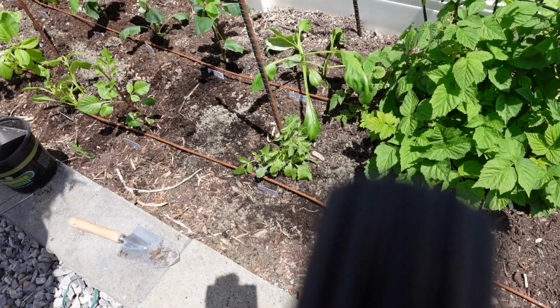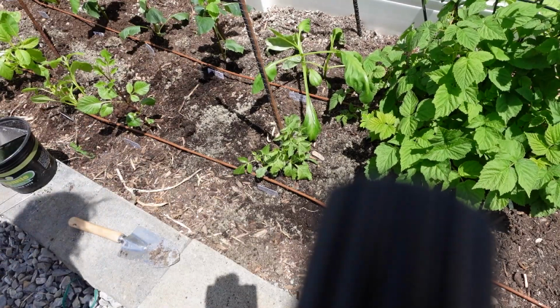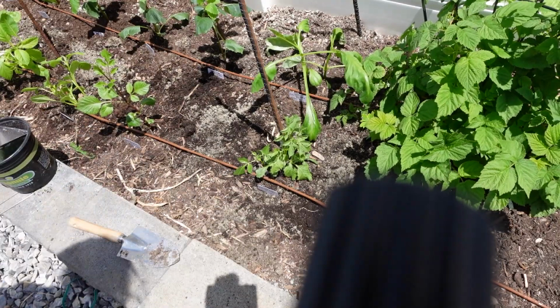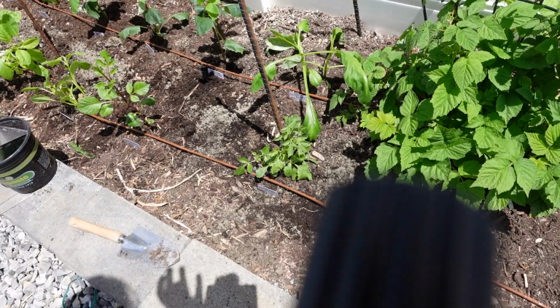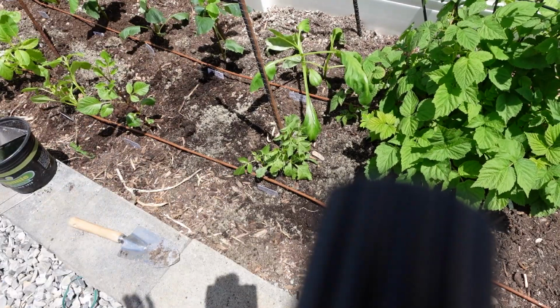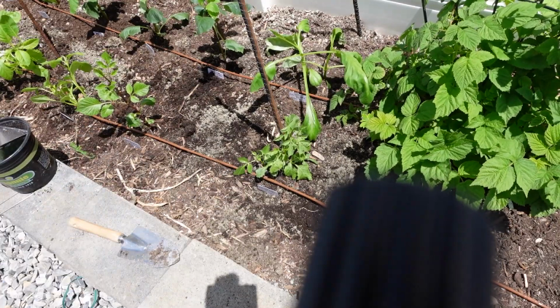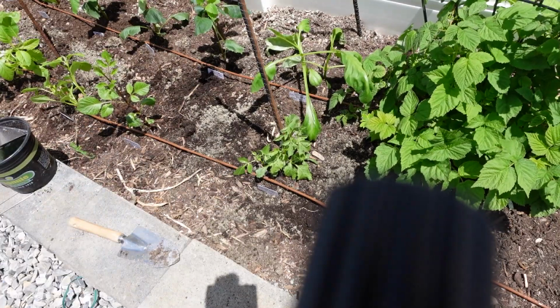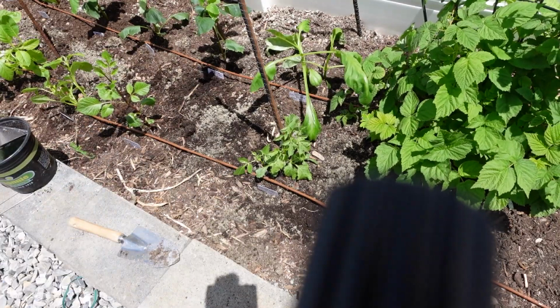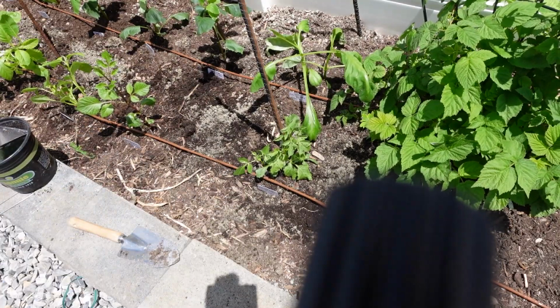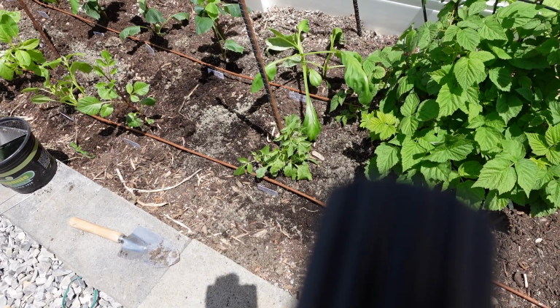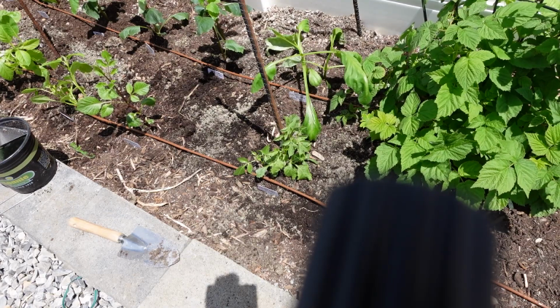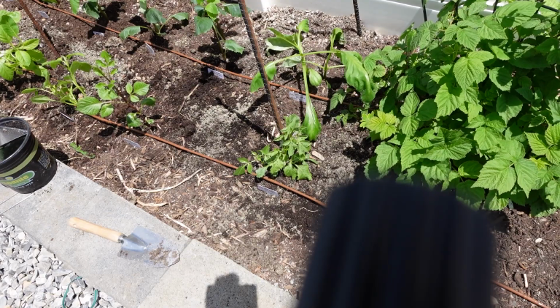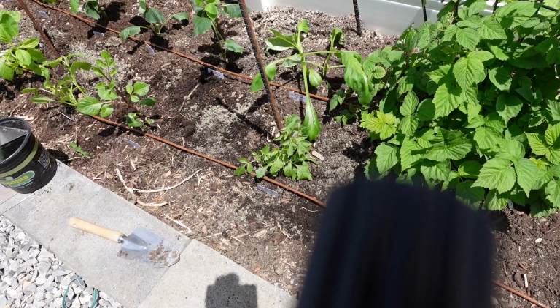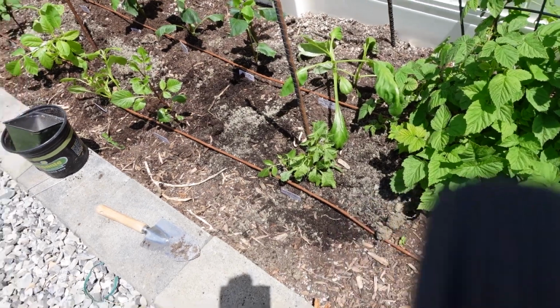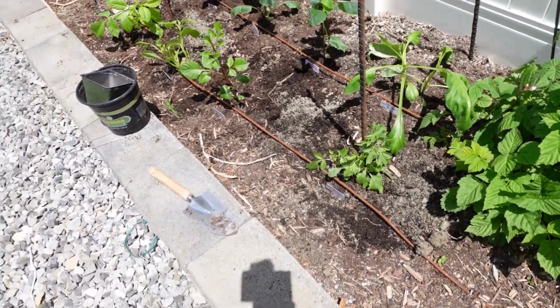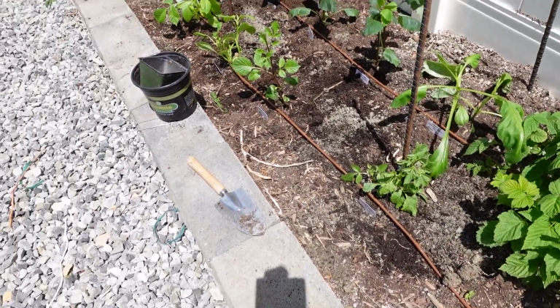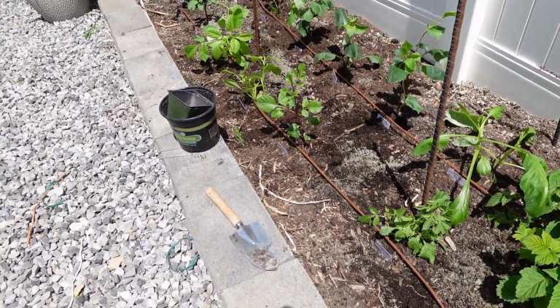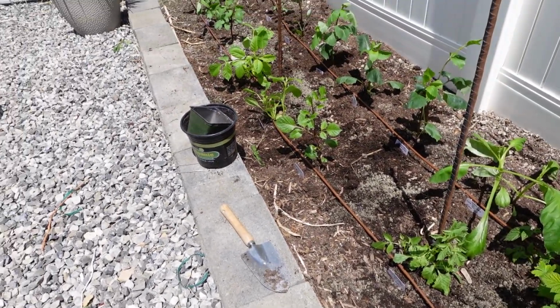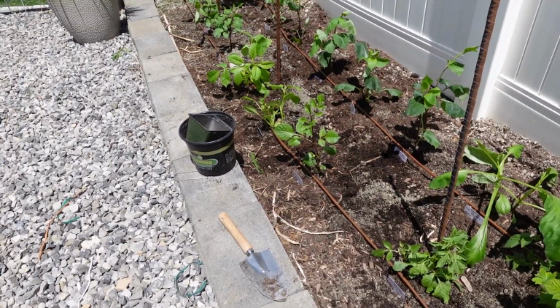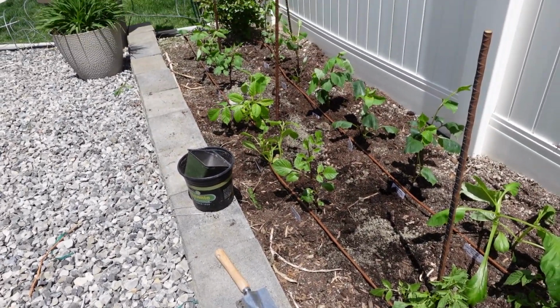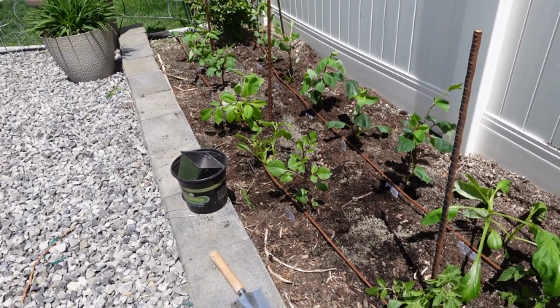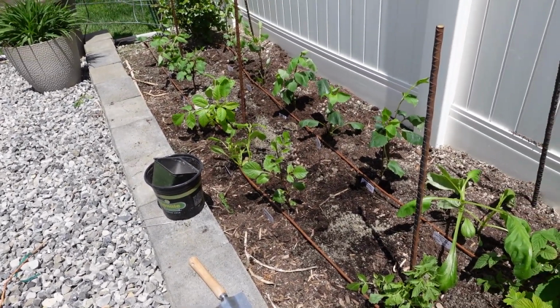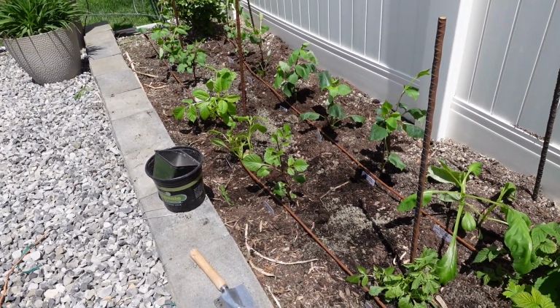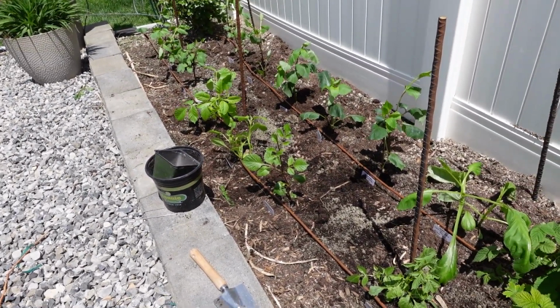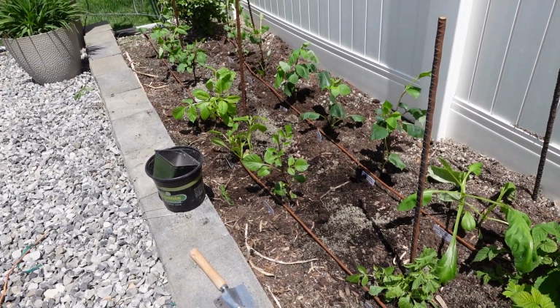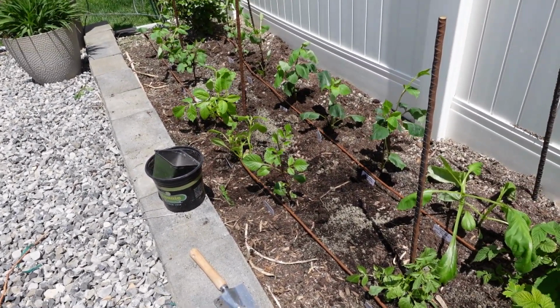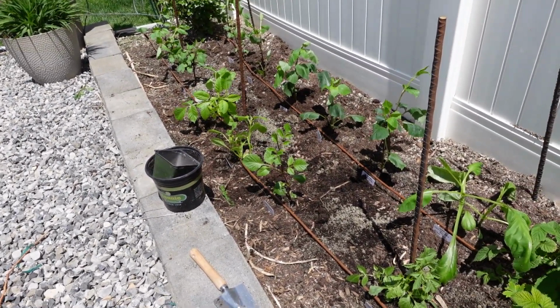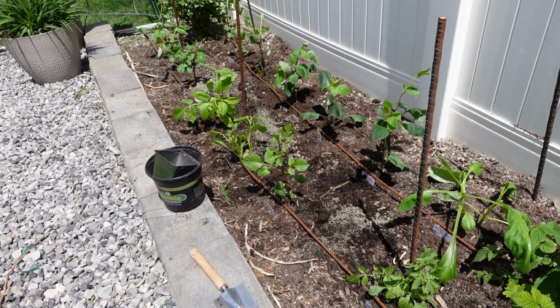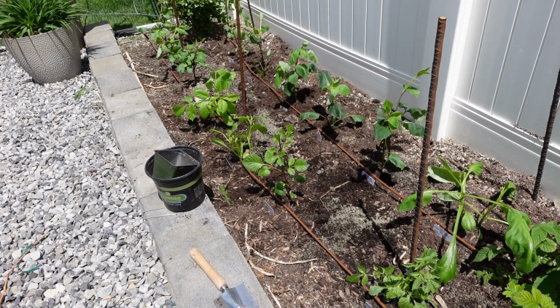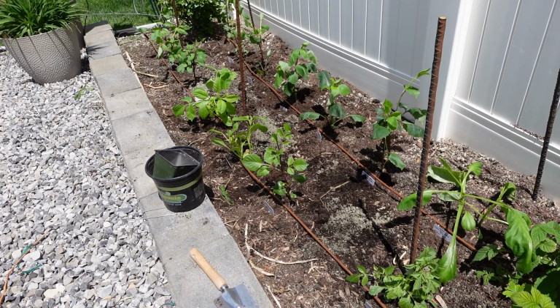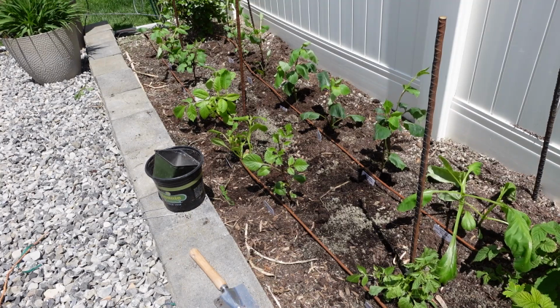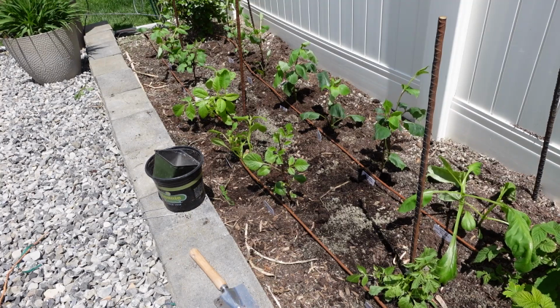With this soil, I had already pre-mixed everything. I put in garden soil, peat moss, and I added some plant tone to this before I mixed it all together.